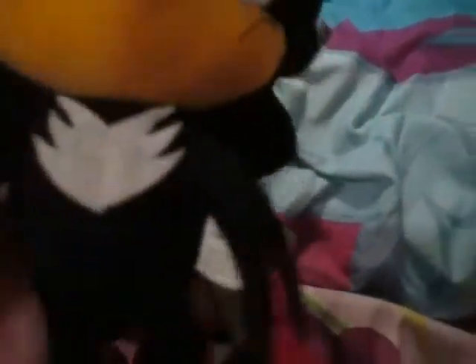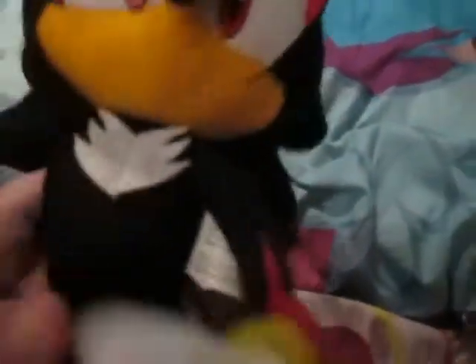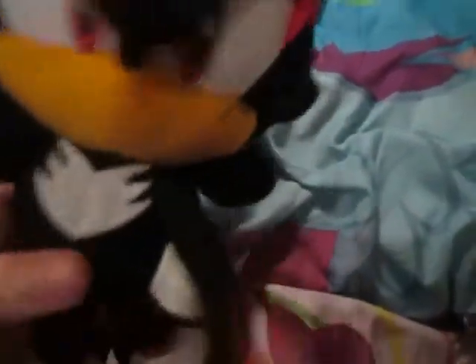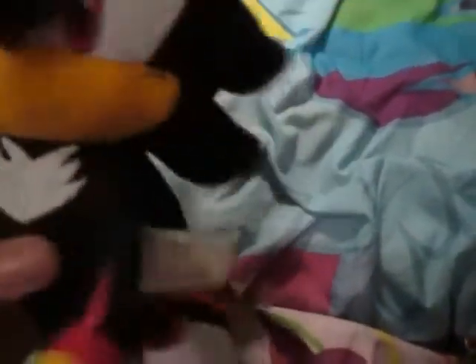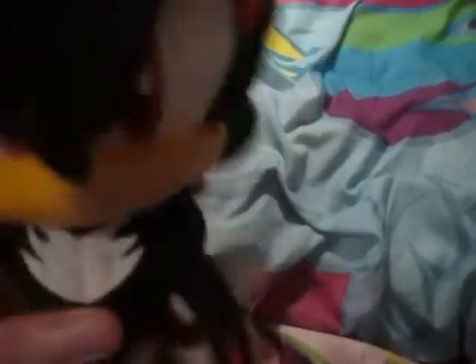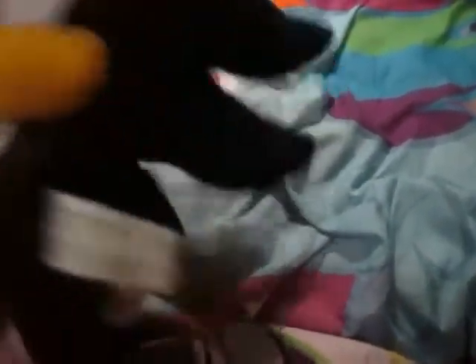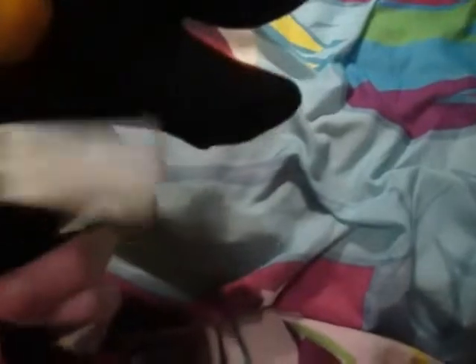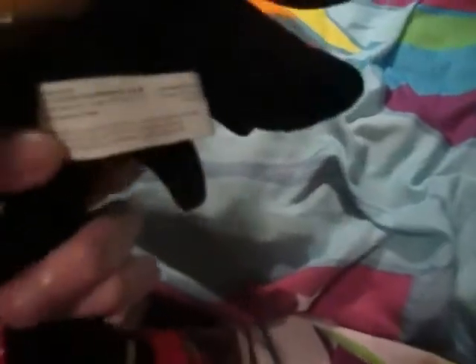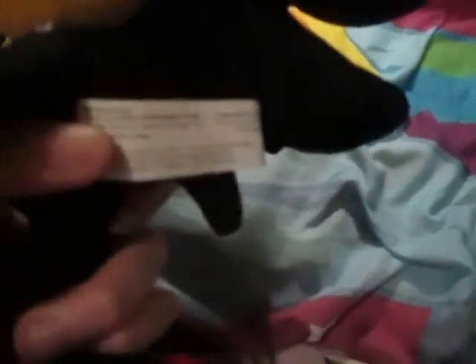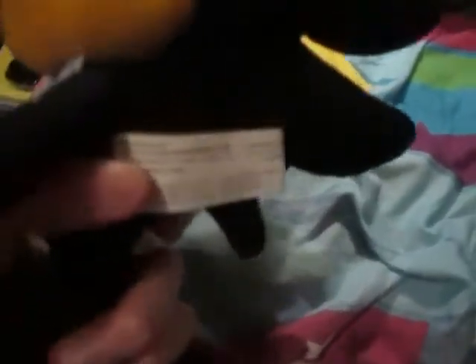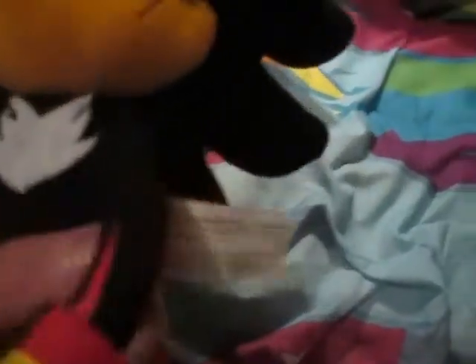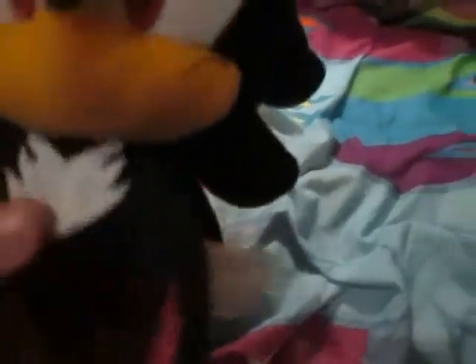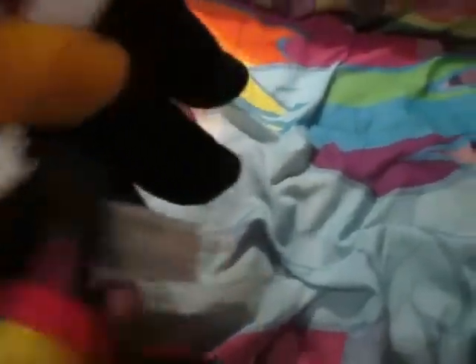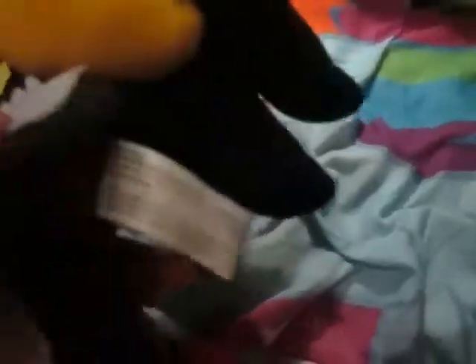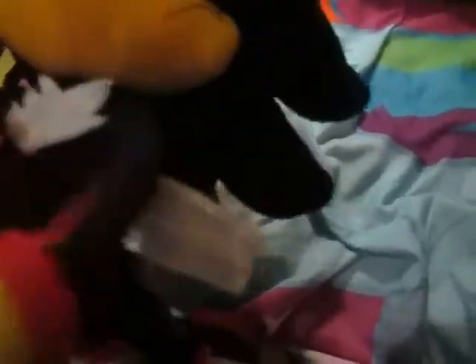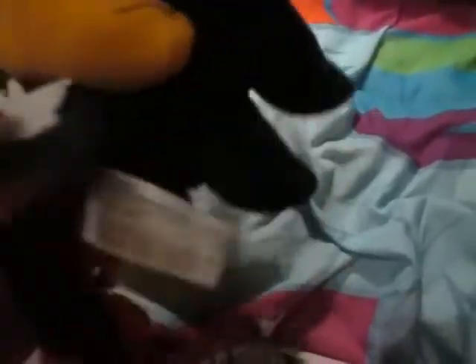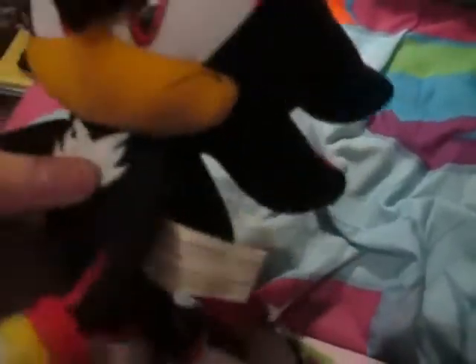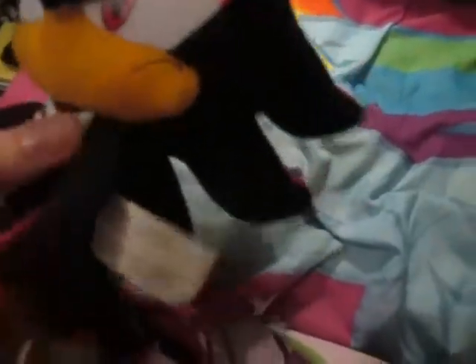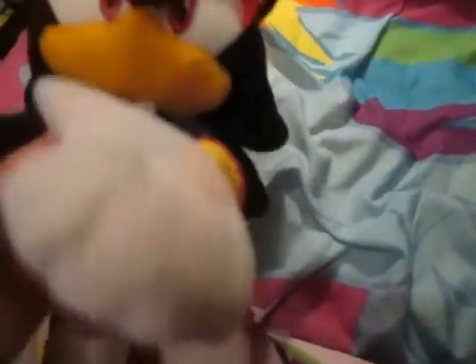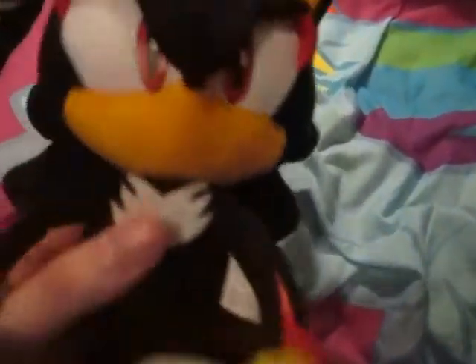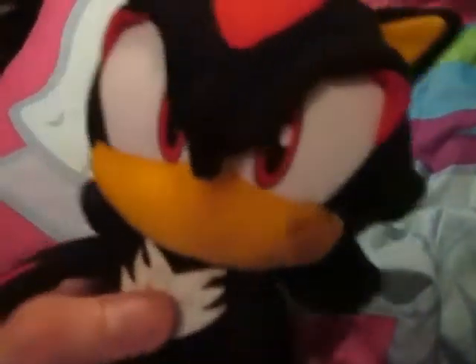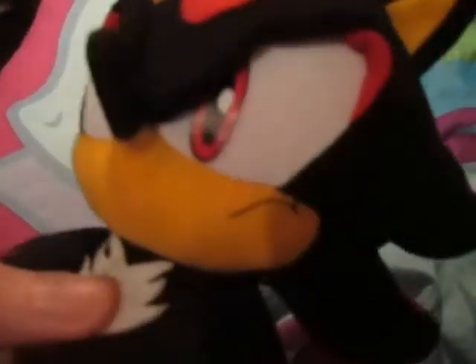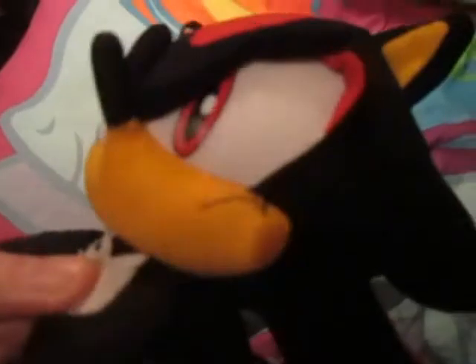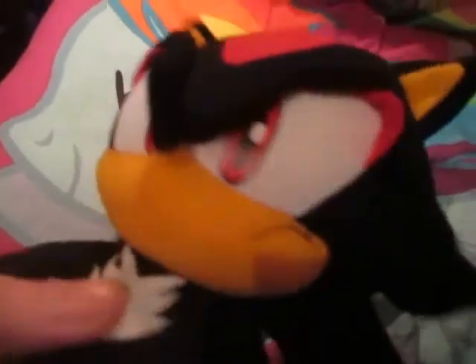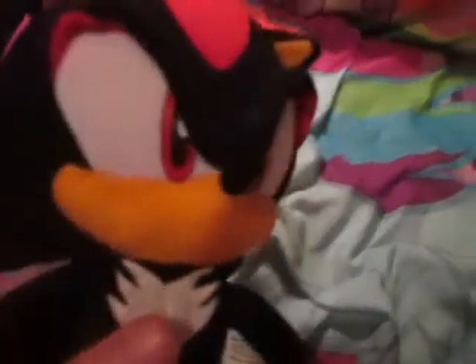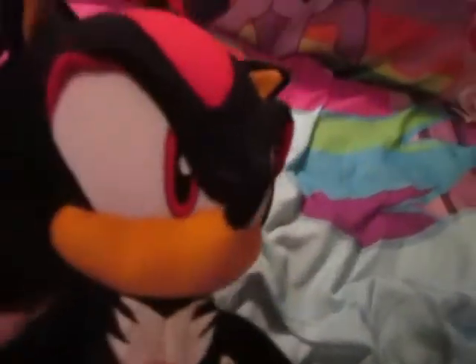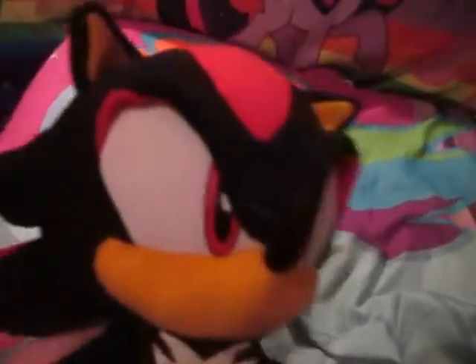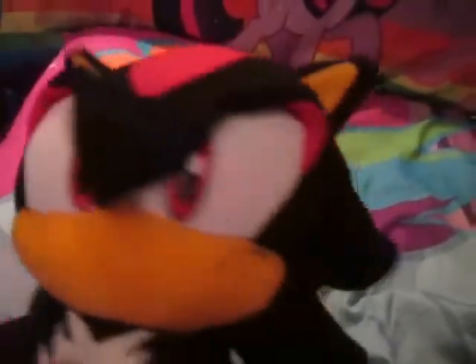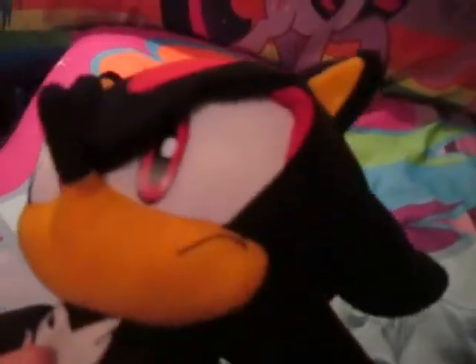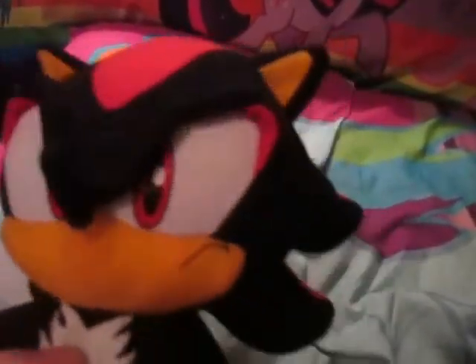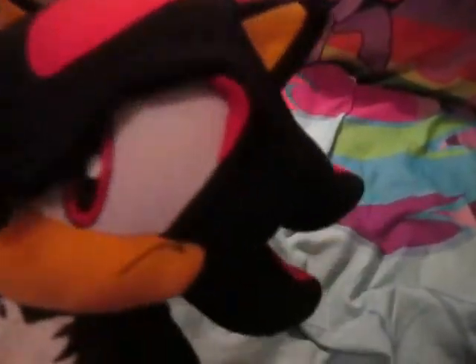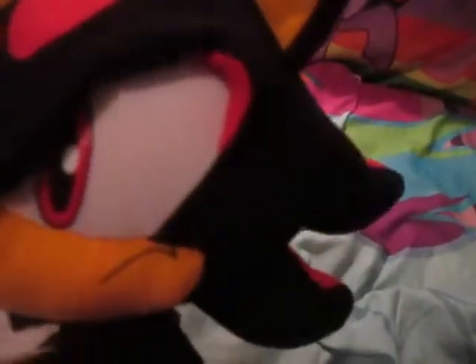Got a nice chest fur. Here's his tag, or what's left of it. His eyes are printed on, kind of like the rest of these GE plushies.